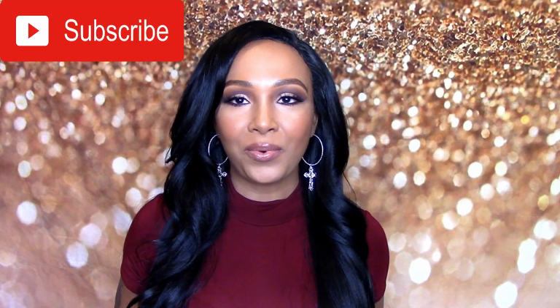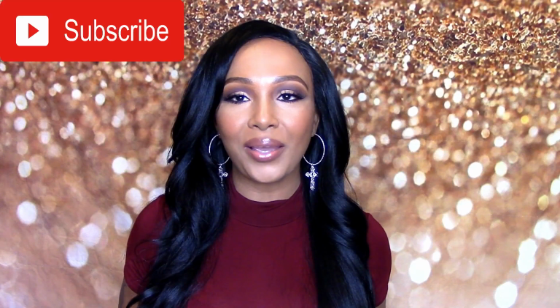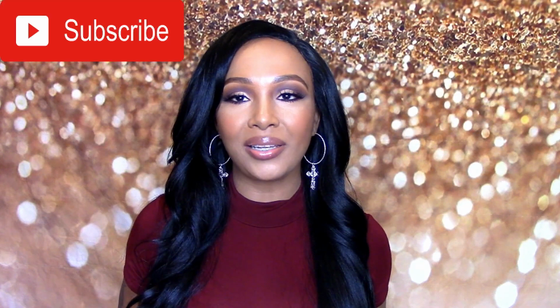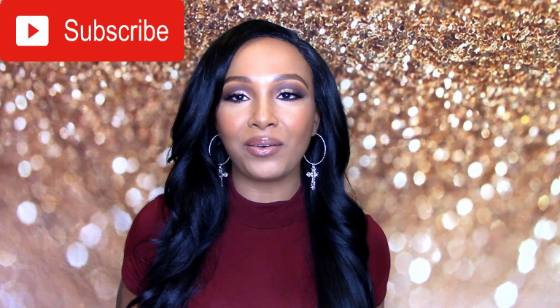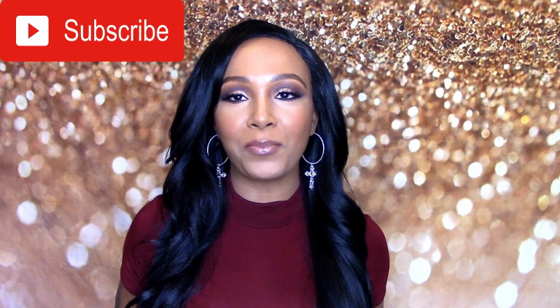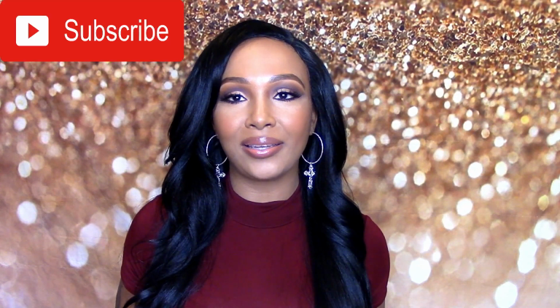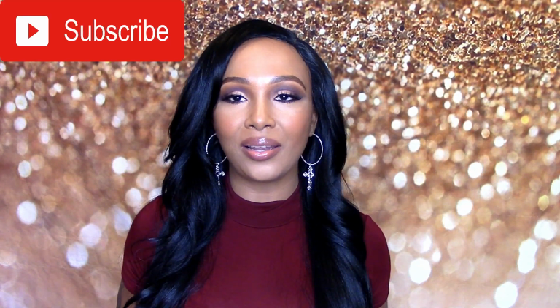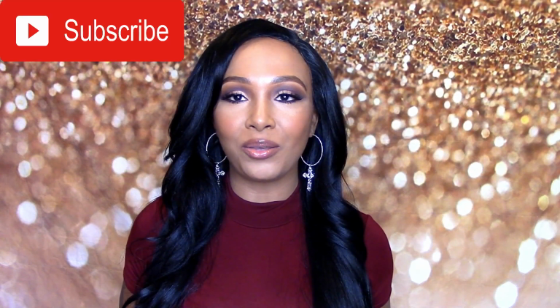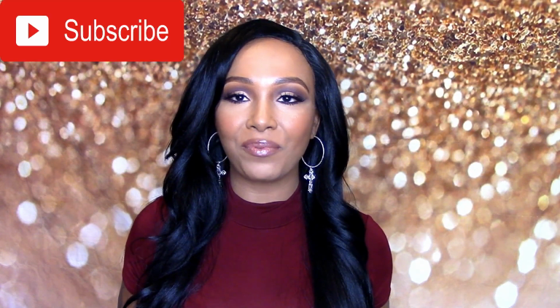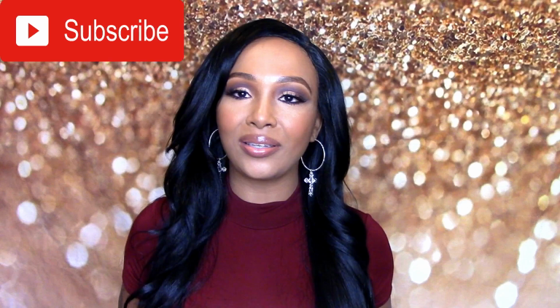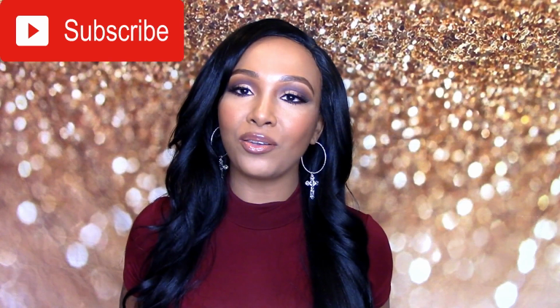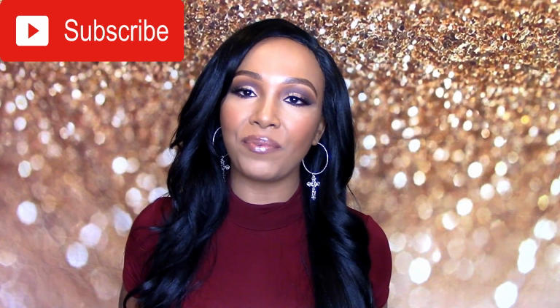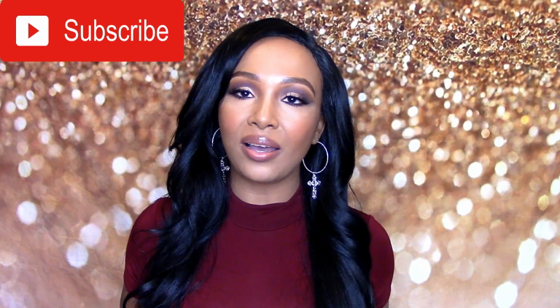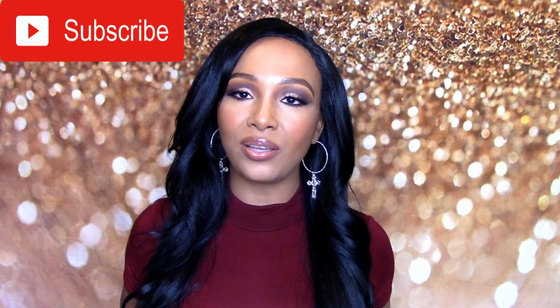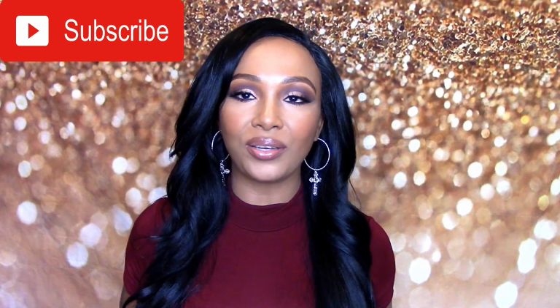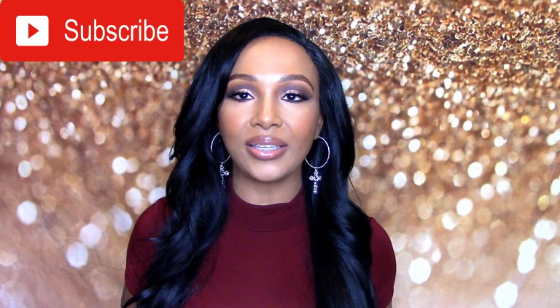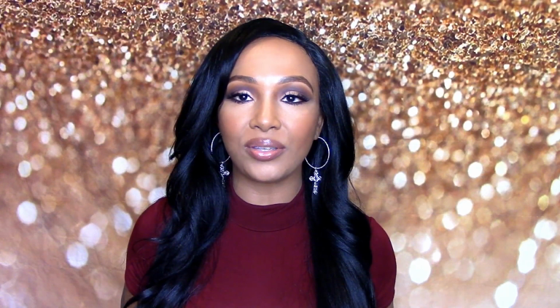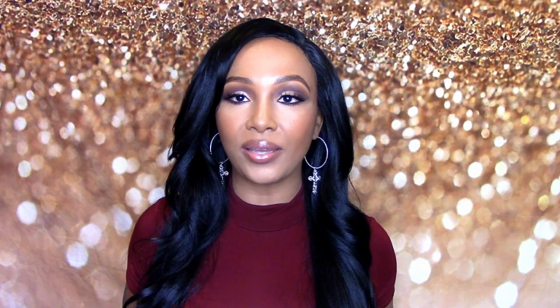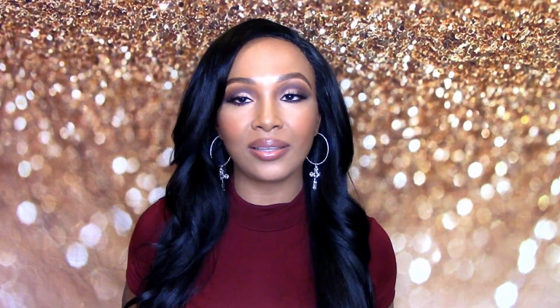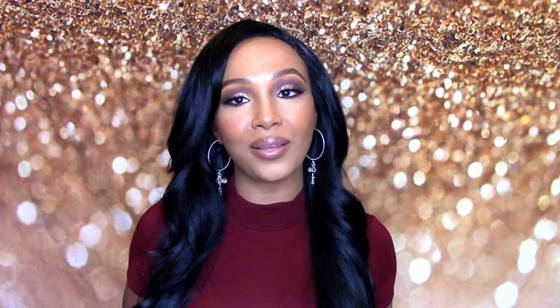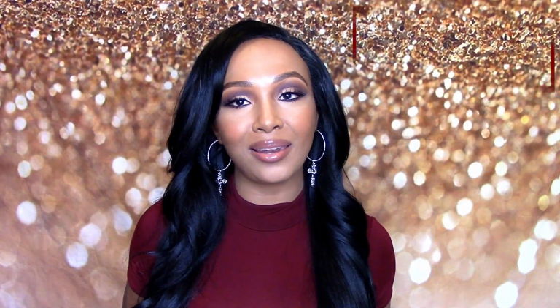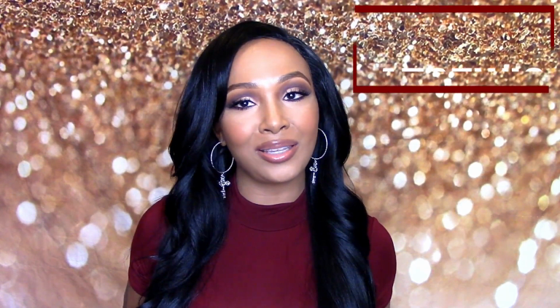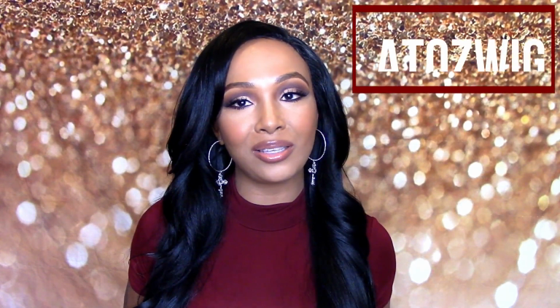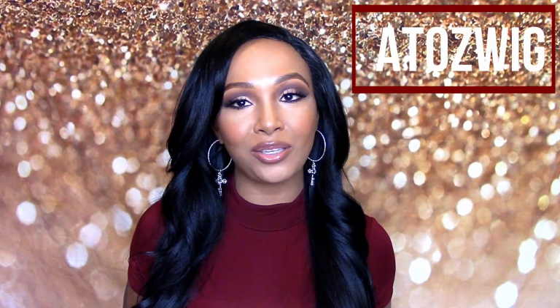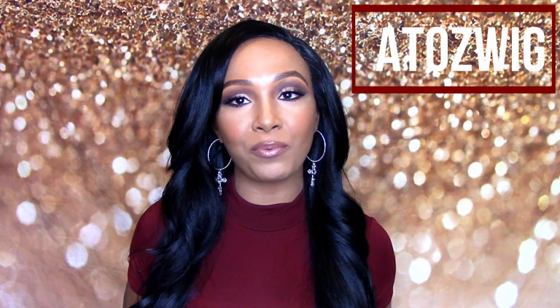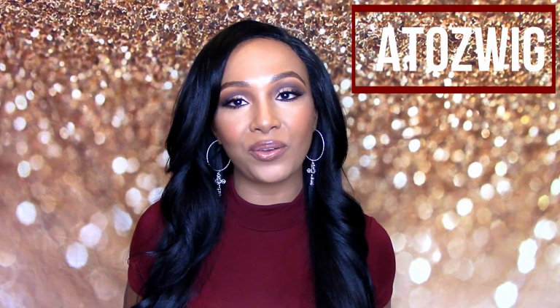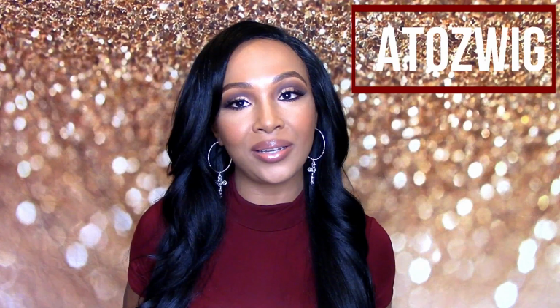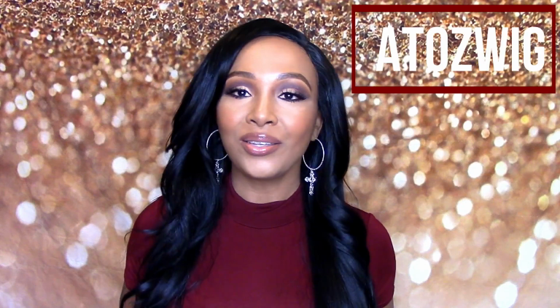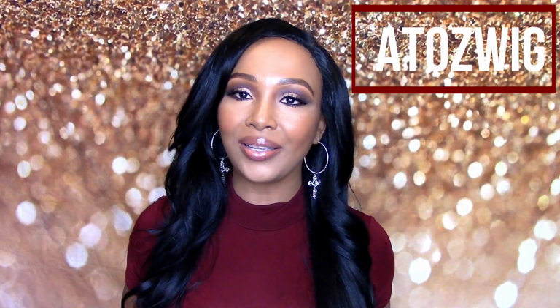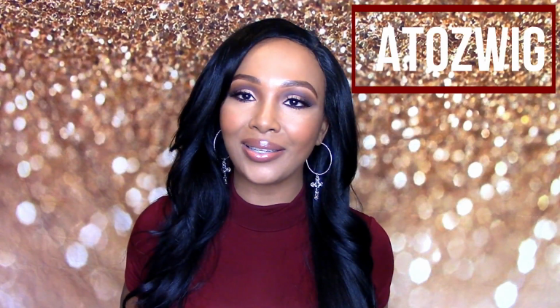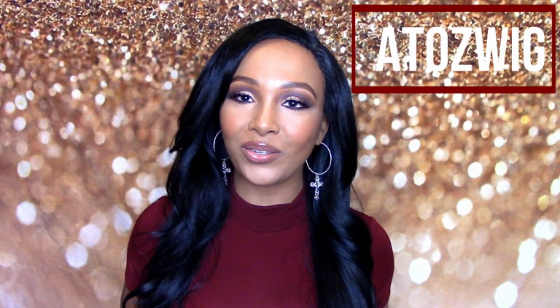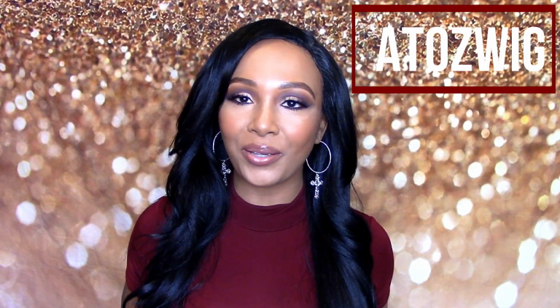Welcome back to my channel. I am back today with another wig review and today is going to be from a company called ATOZ Wigs. They were kind enough to send me this wig to do a review on so let's just get into it.